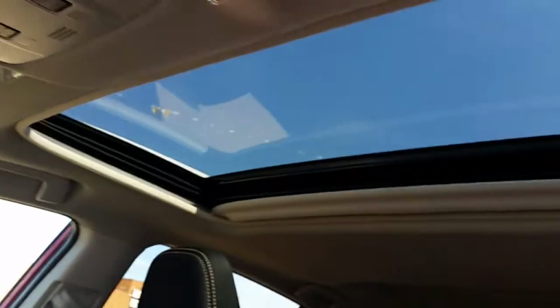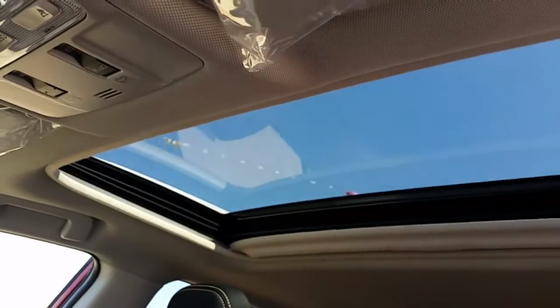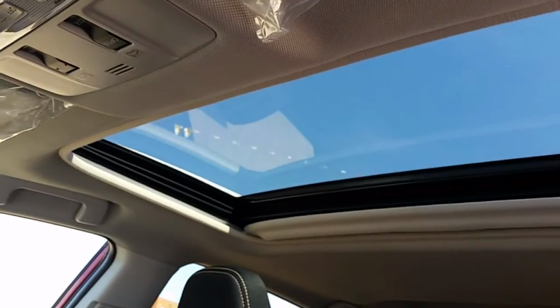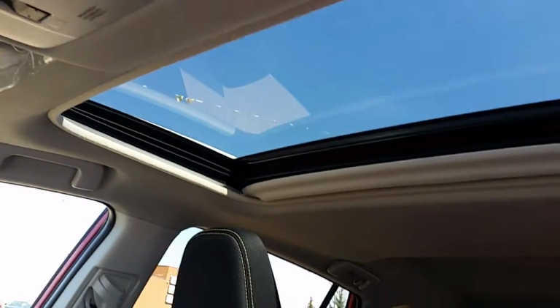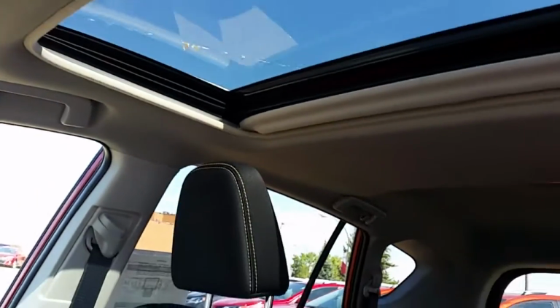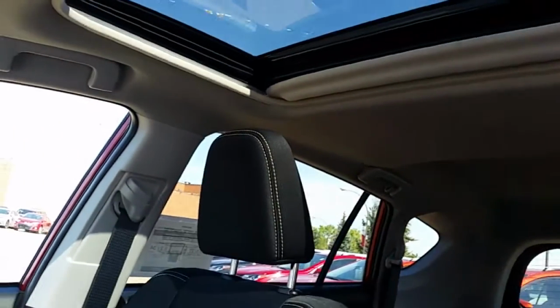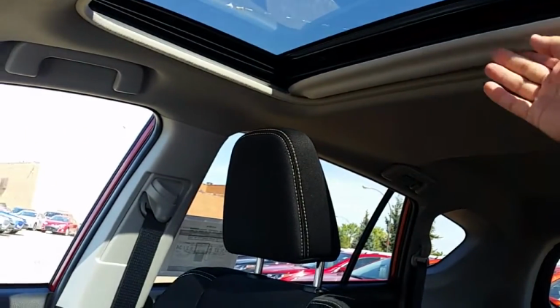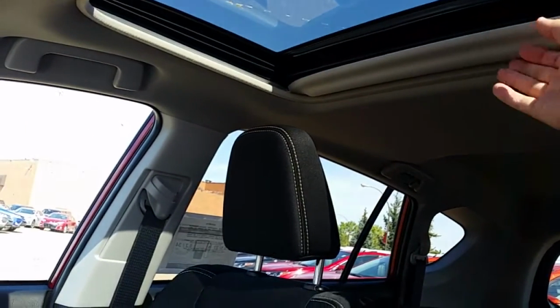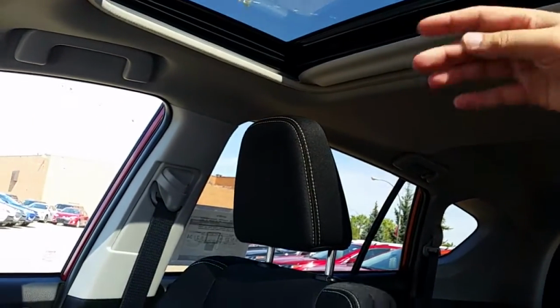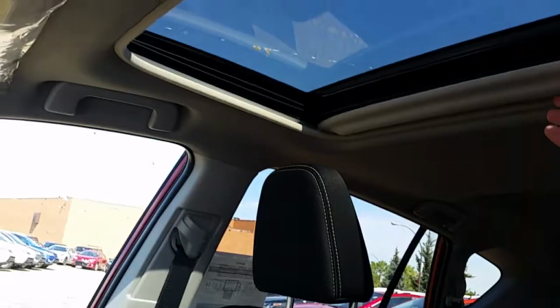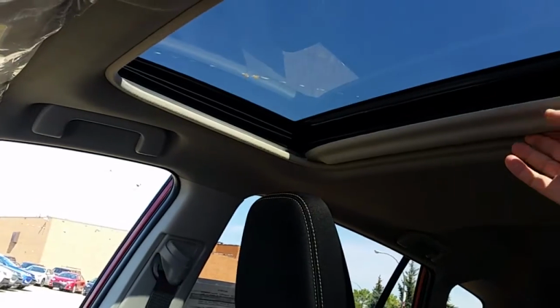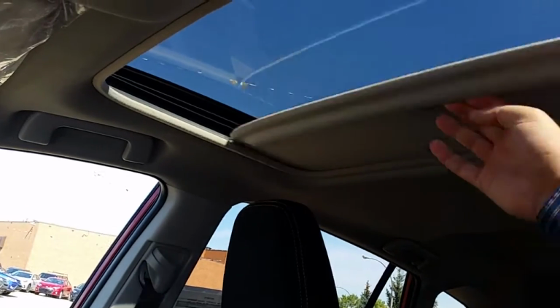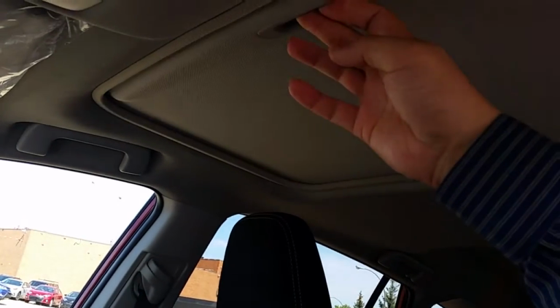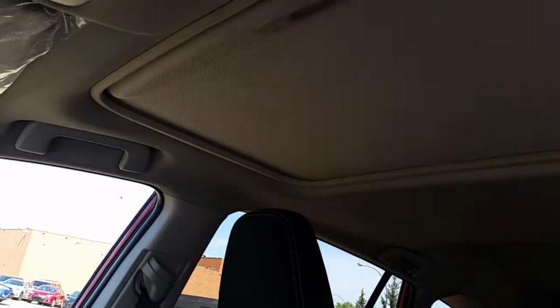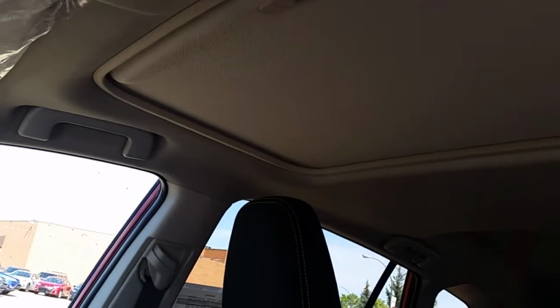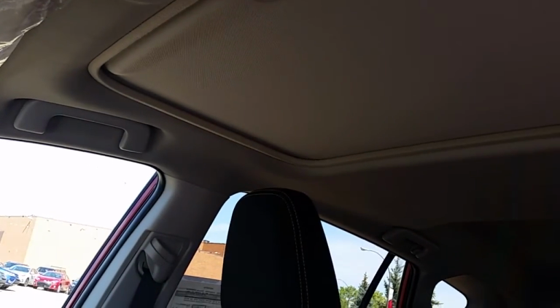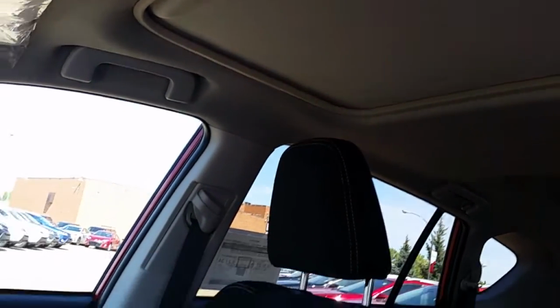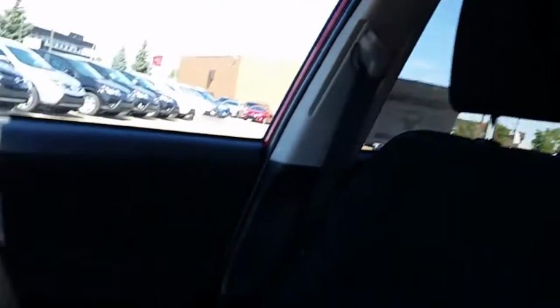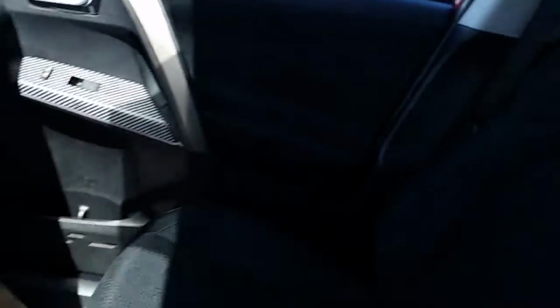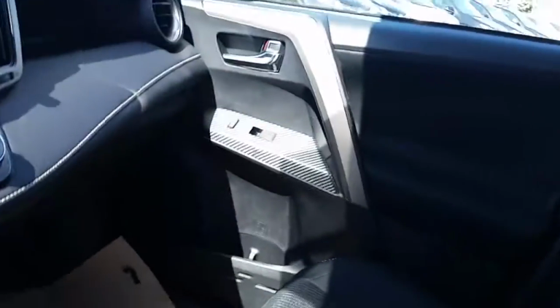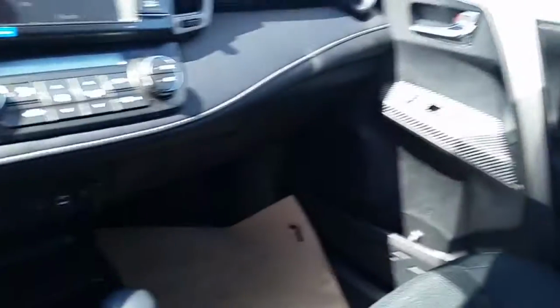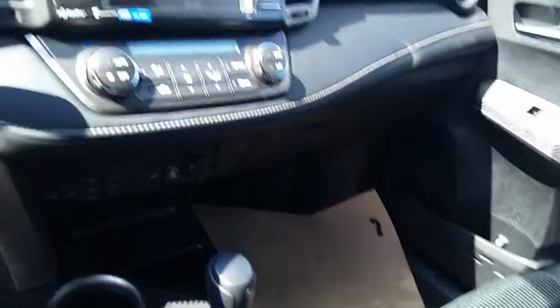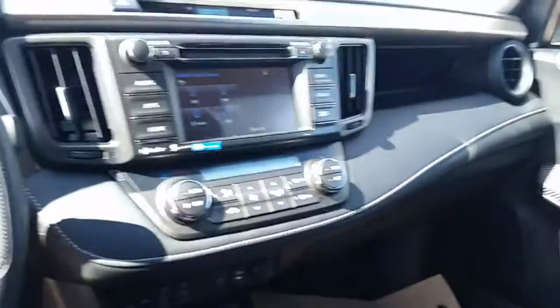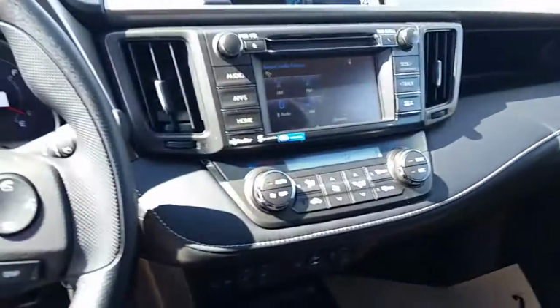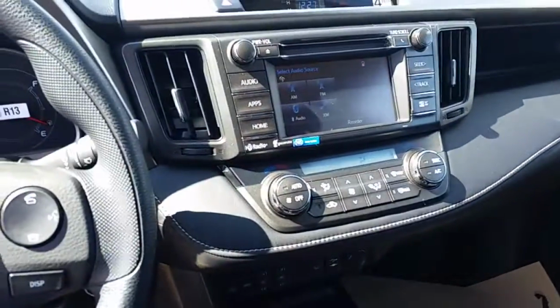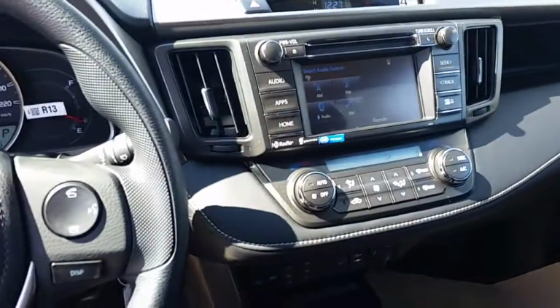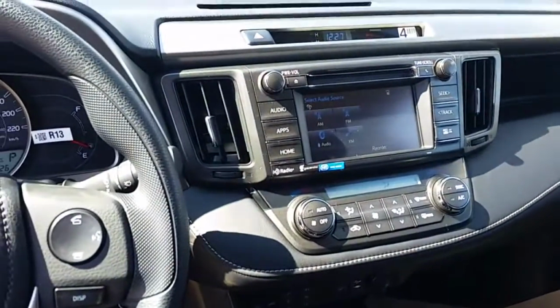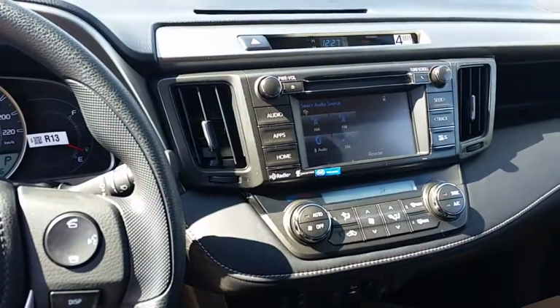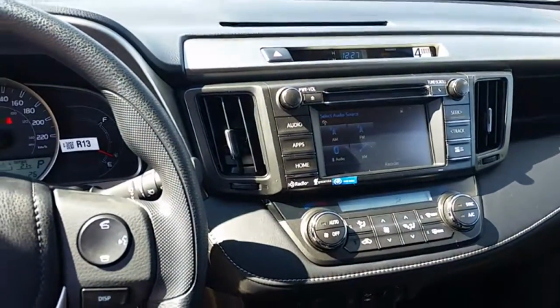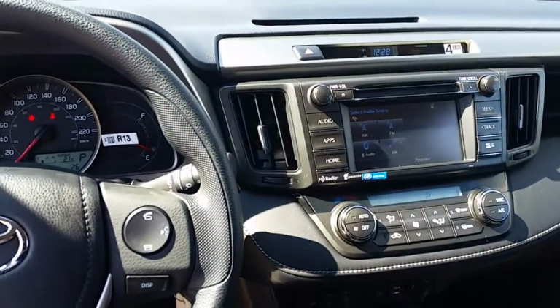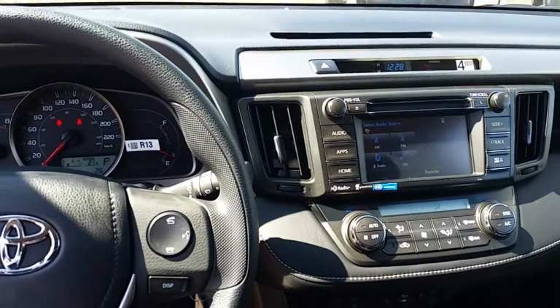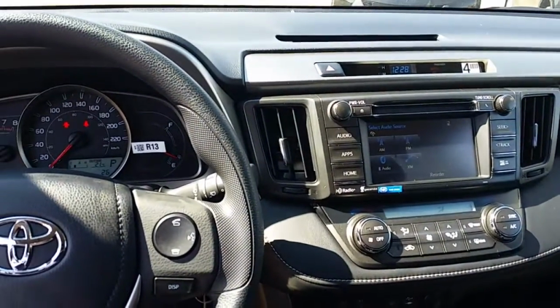The last thing is it comes with a sunroof which has tilt, fully opened, and a cover that comes up. Please let me know if you have any other questions and we'll go from there. Again, it's Mike Linterman at Mayfield Toyota.